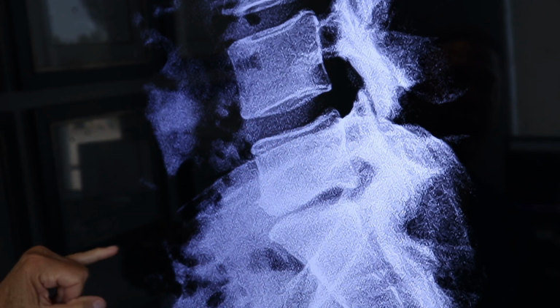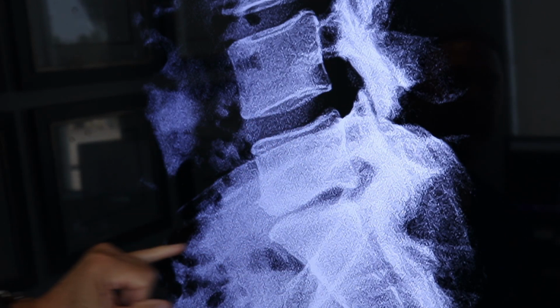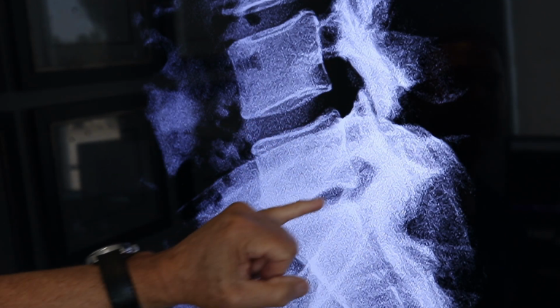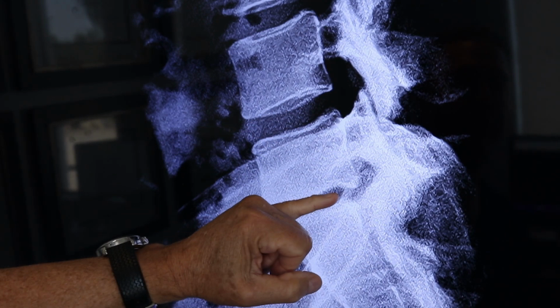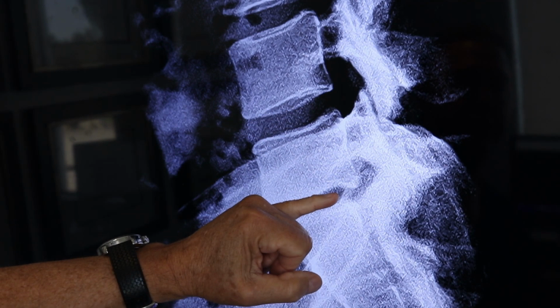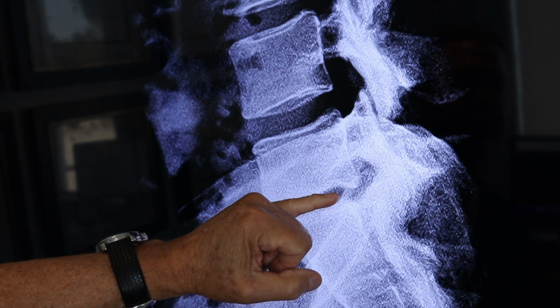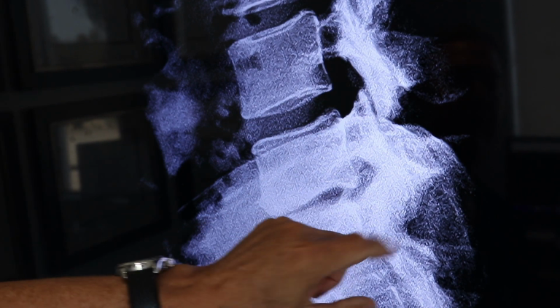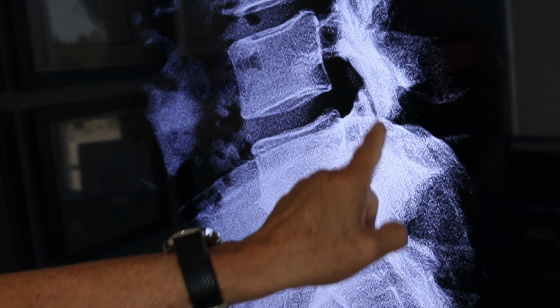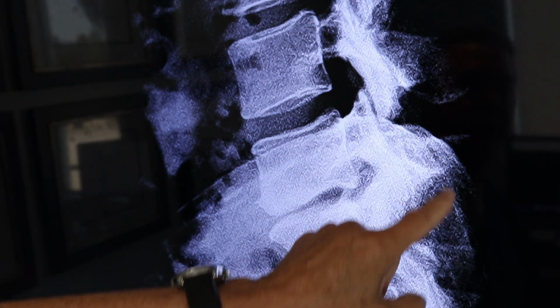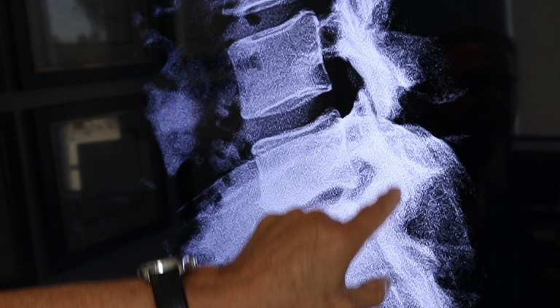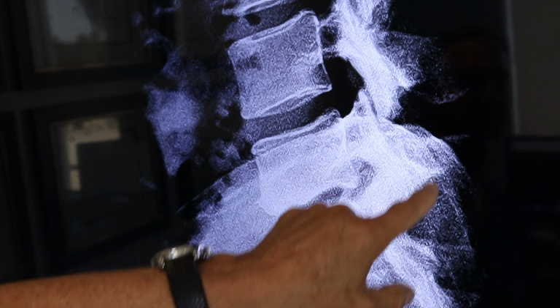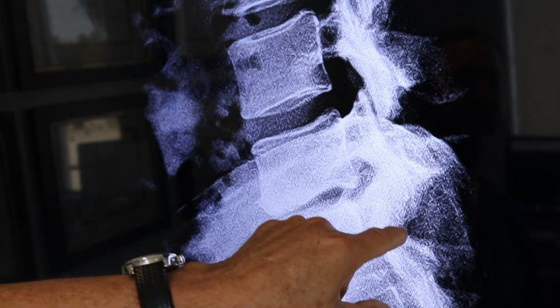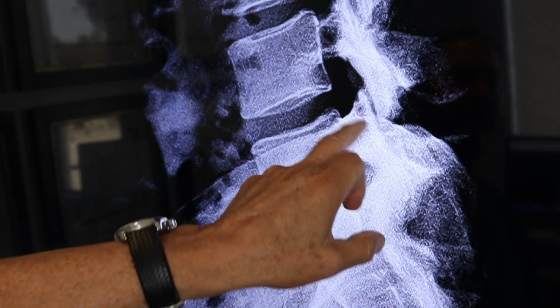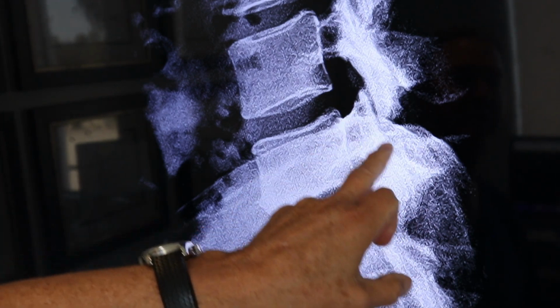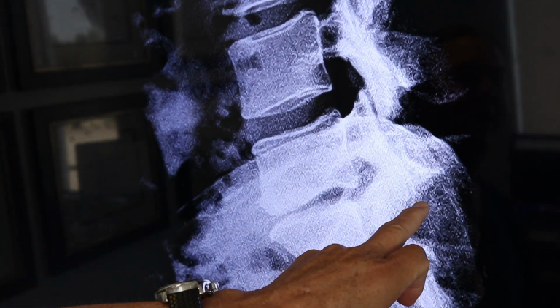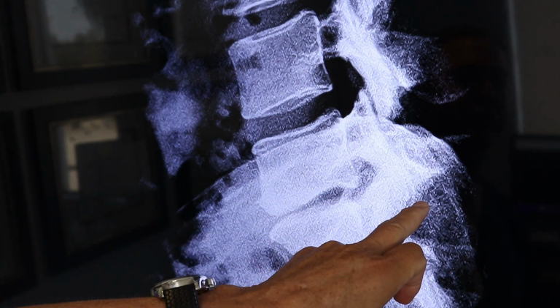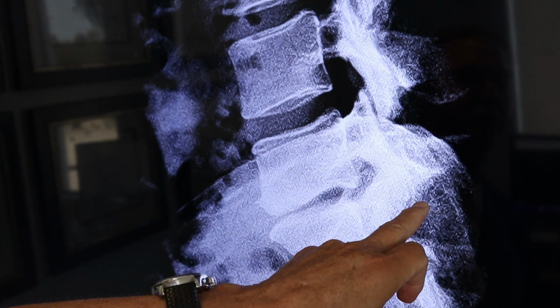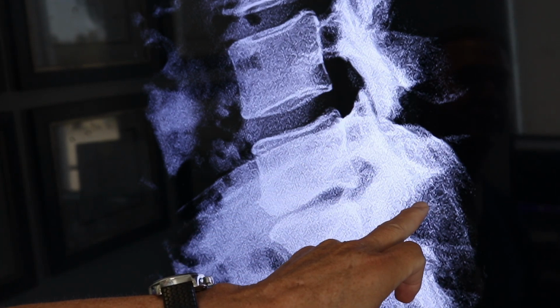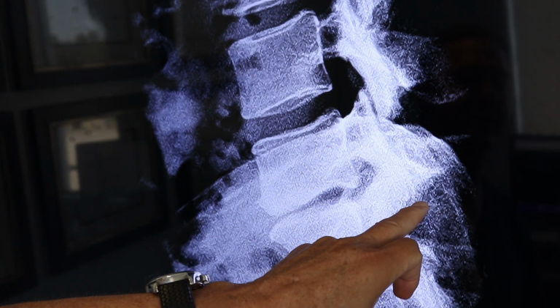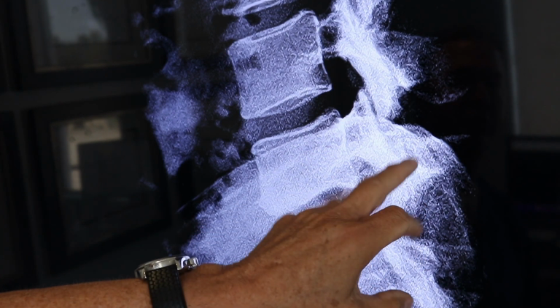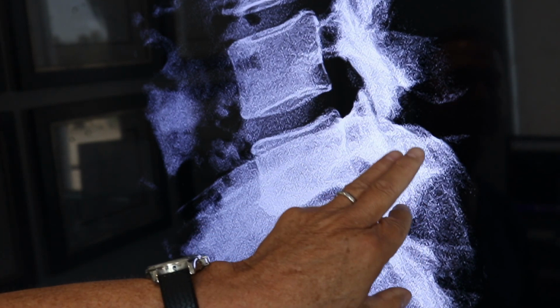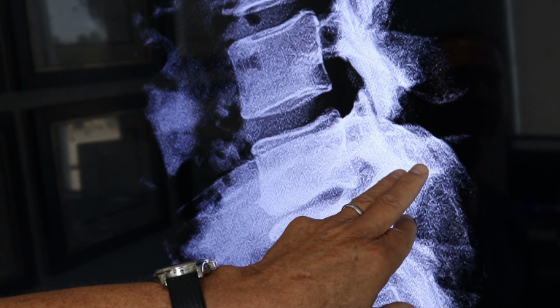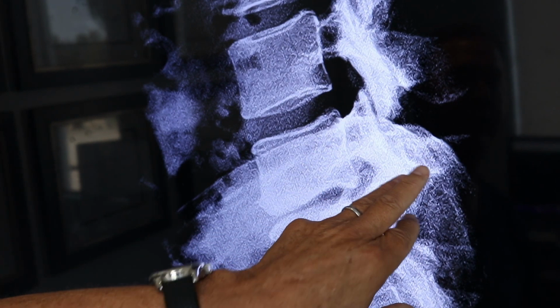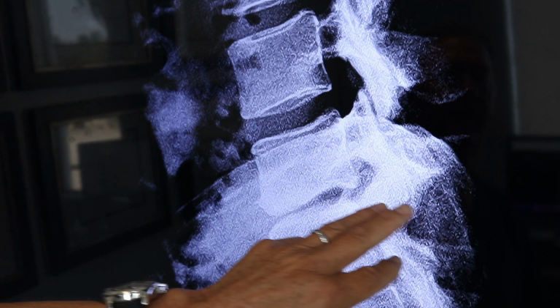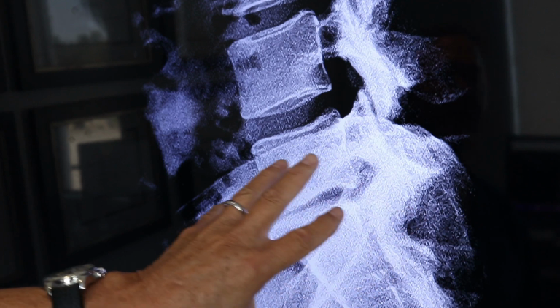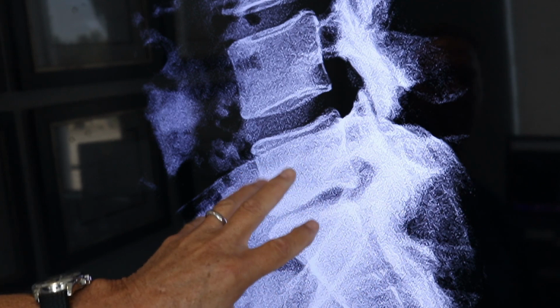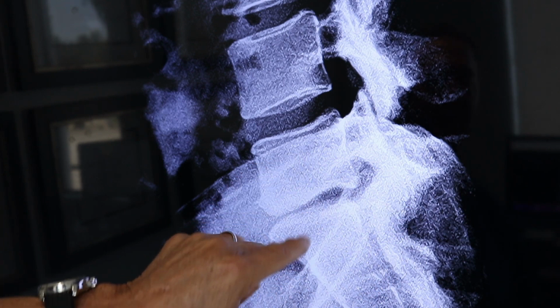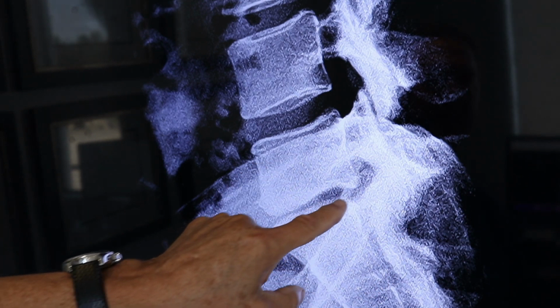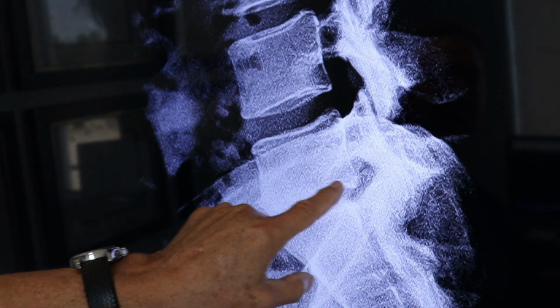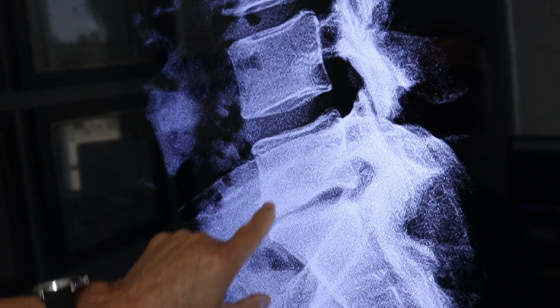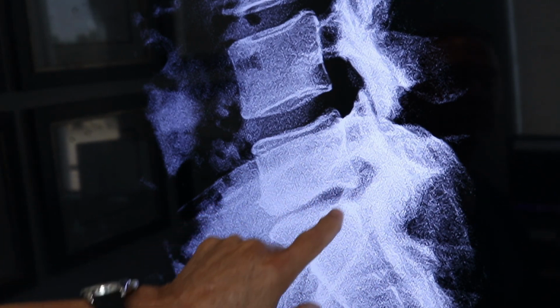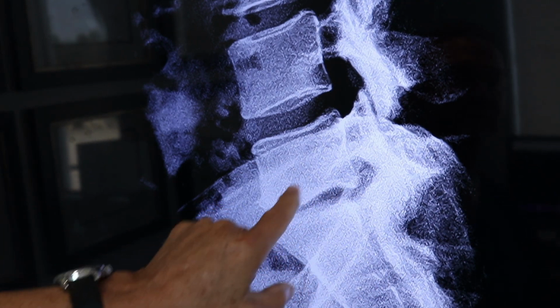Perfect candidate for artificial disc. I check the joints with a CAT scan and make sure there are no cracks or fractures in the joints. Make sure the joints are healthy — and his were perfect. I did an artificial disc.